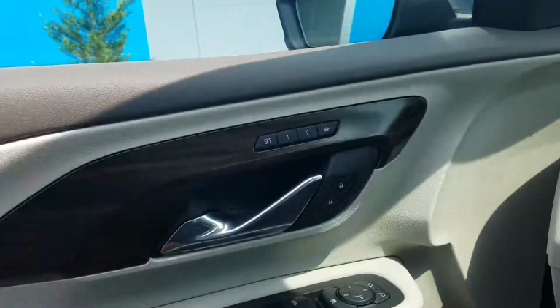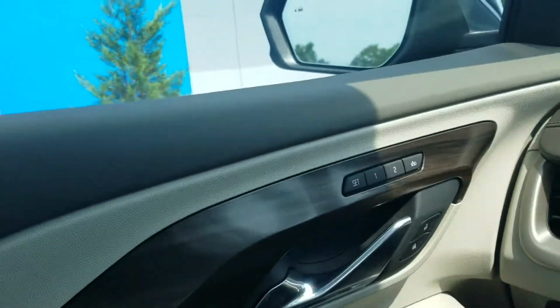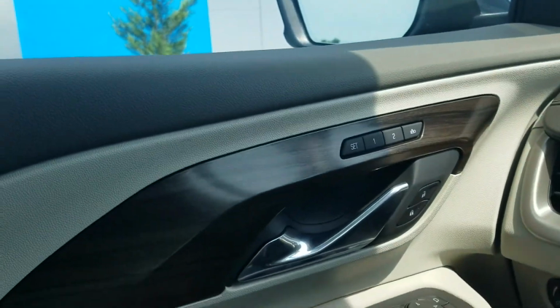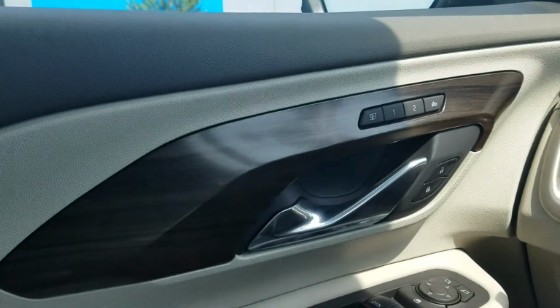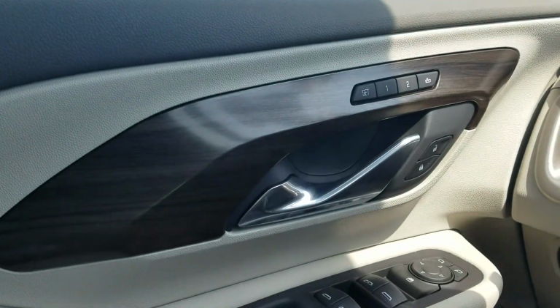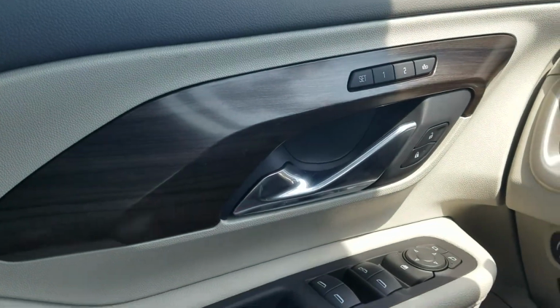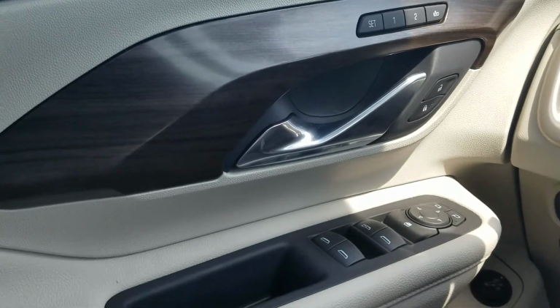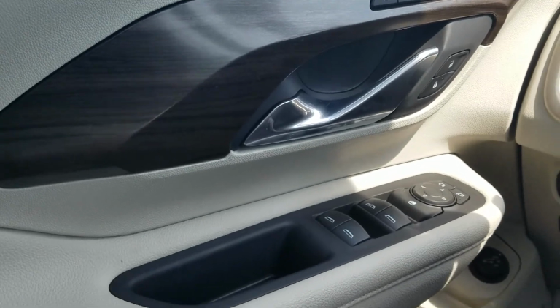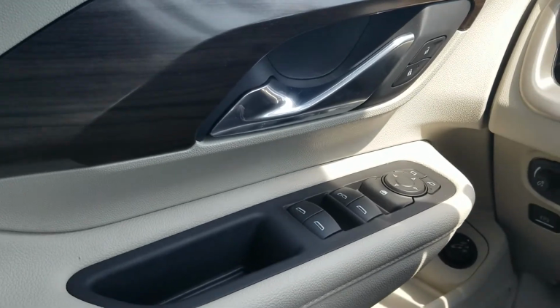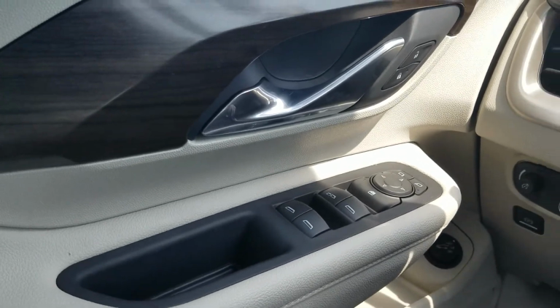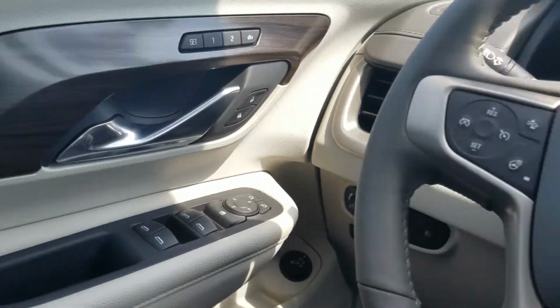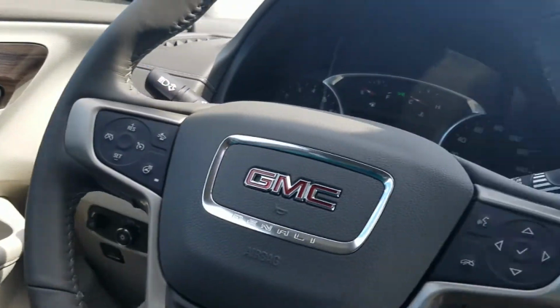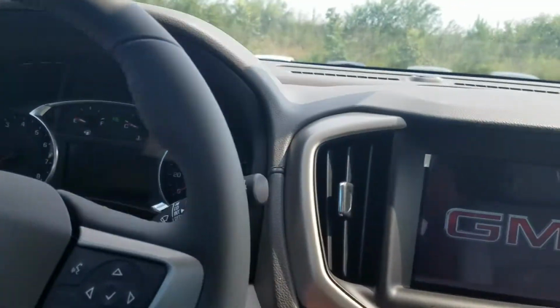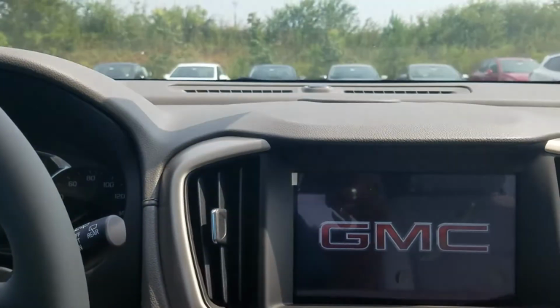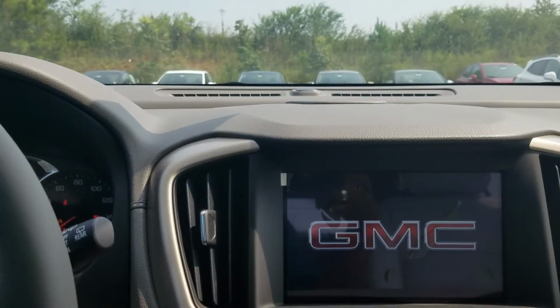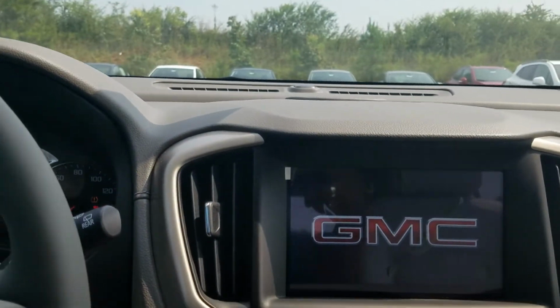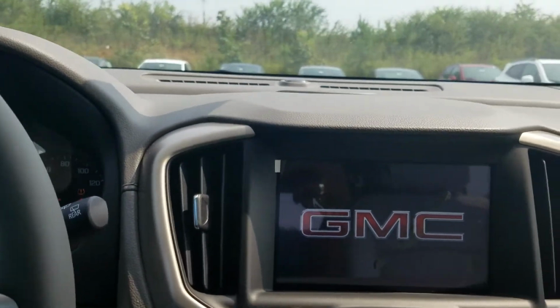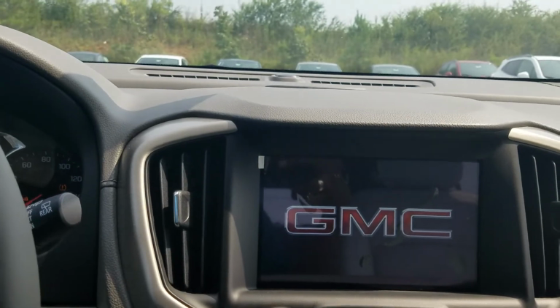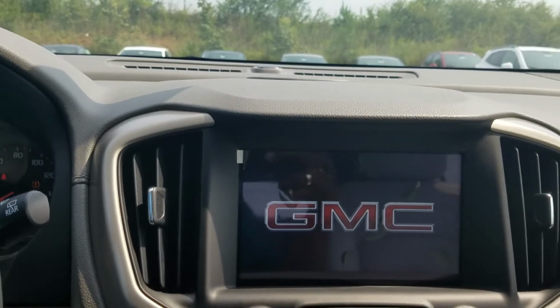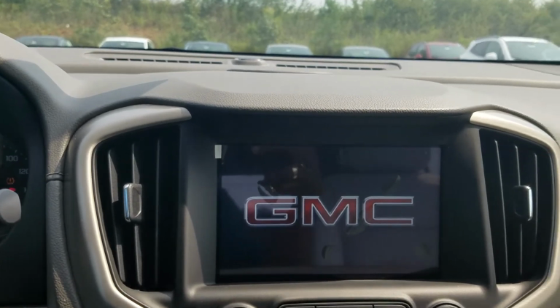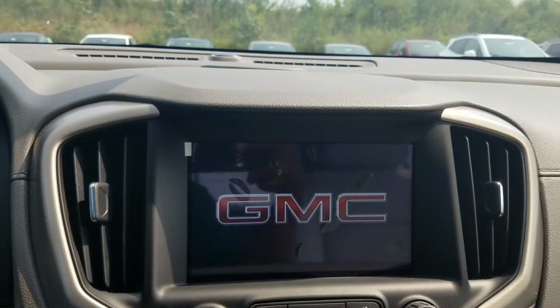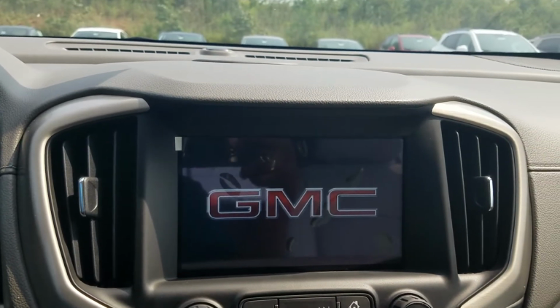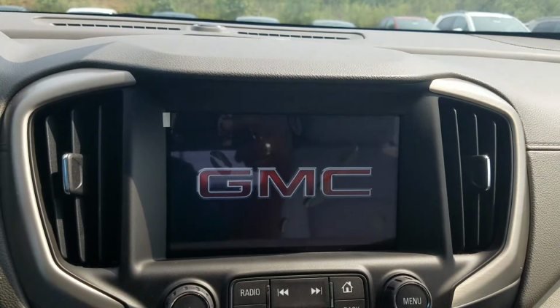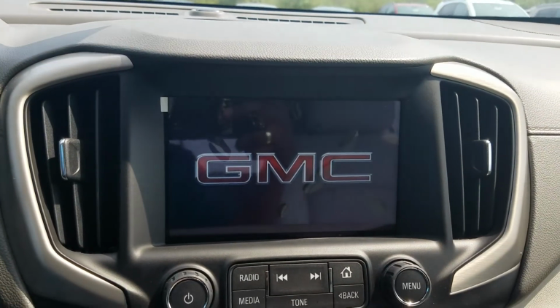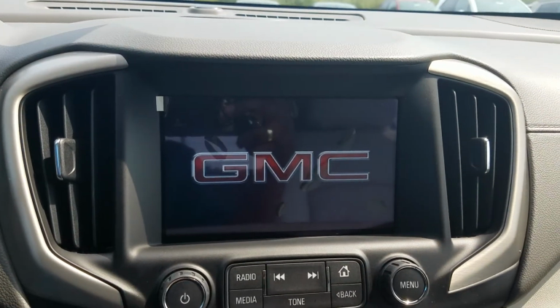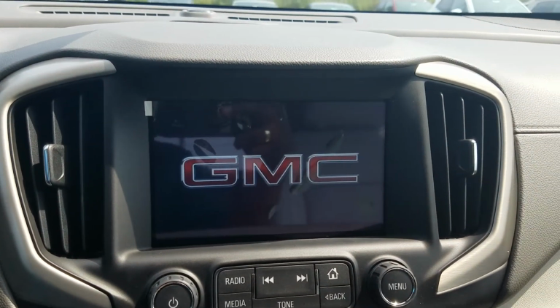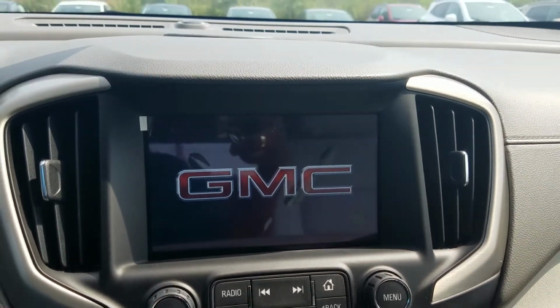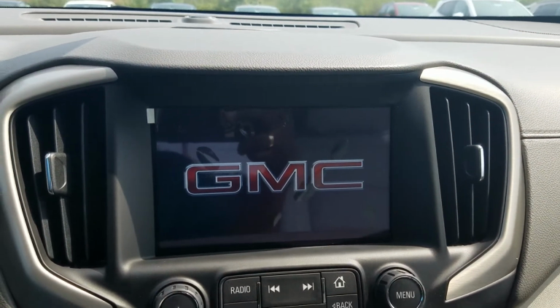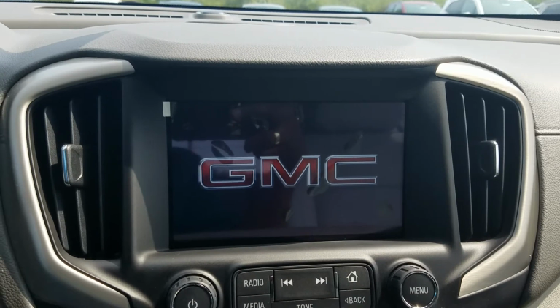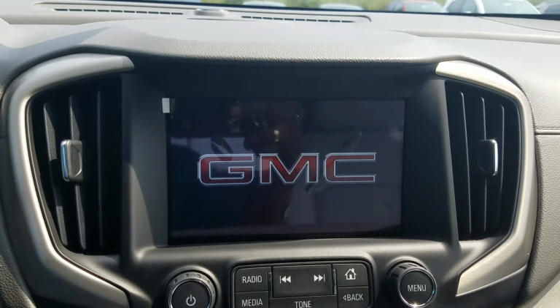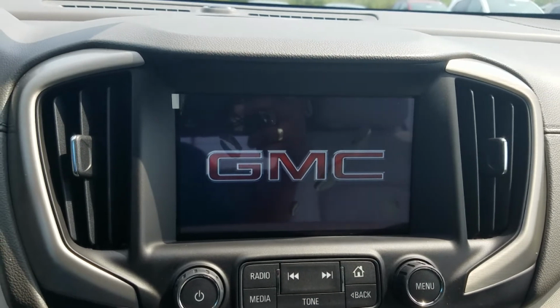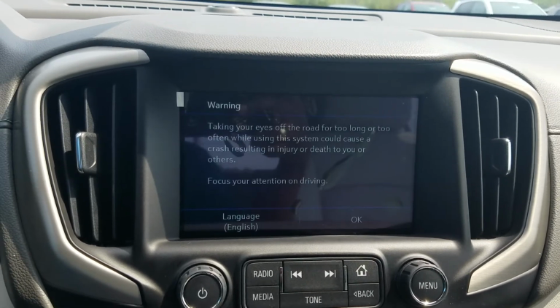I love the wooden trim that flows throughout, also having your powered windows, powered mirrors and doors, and your infotainment system right here.